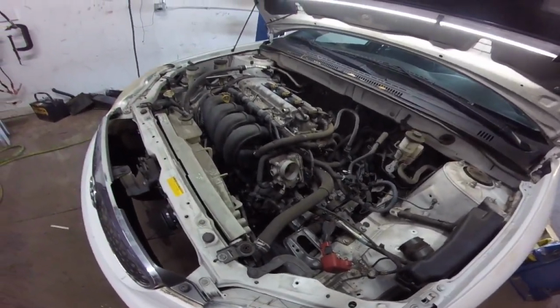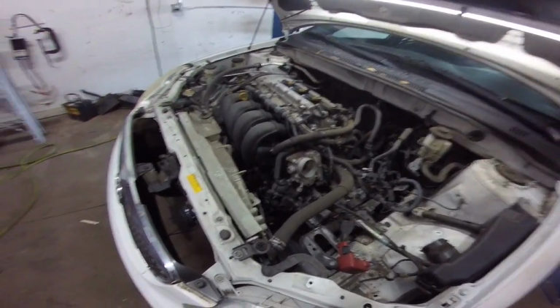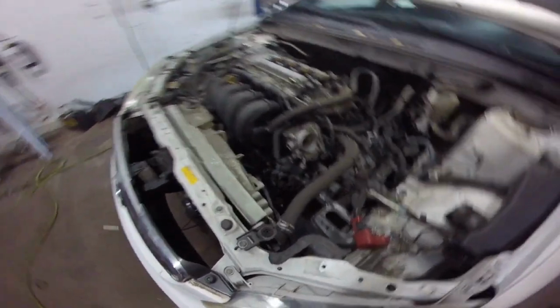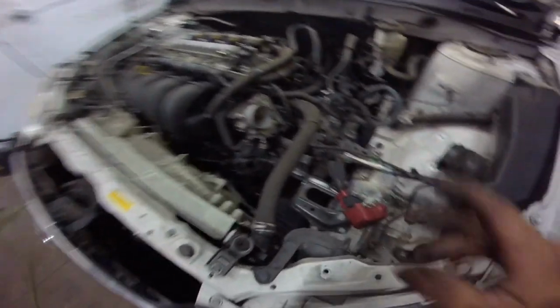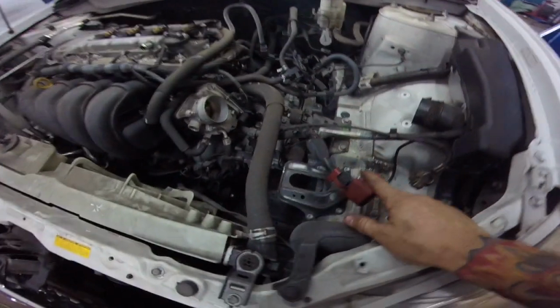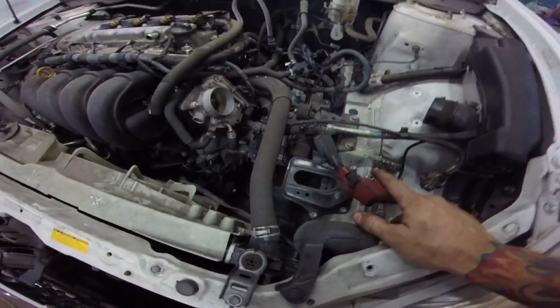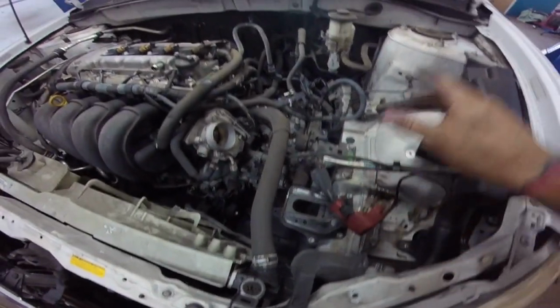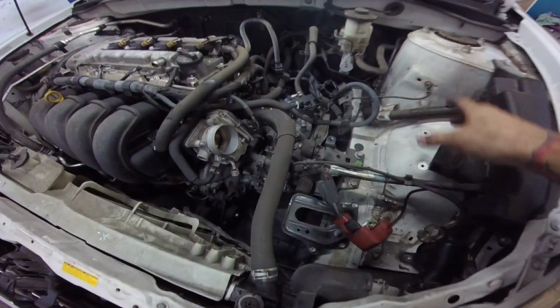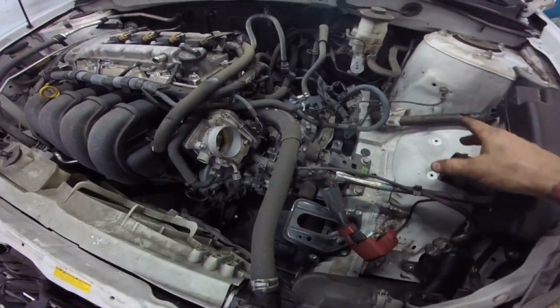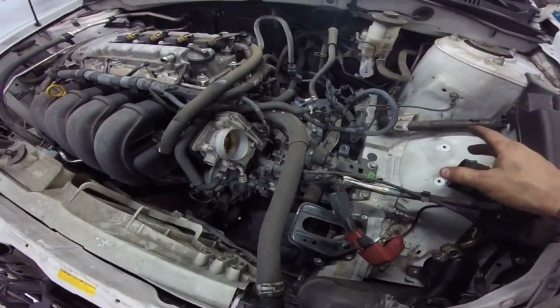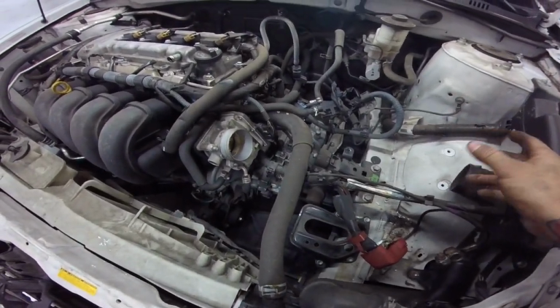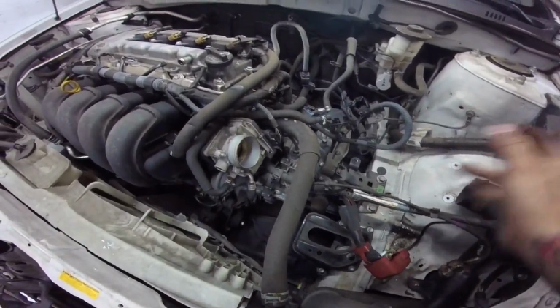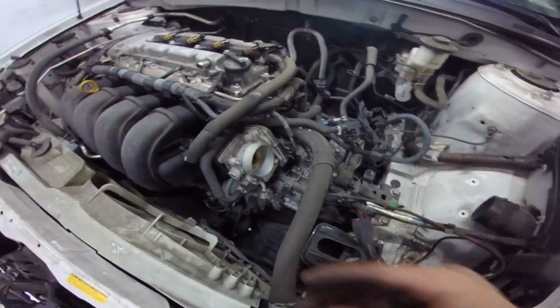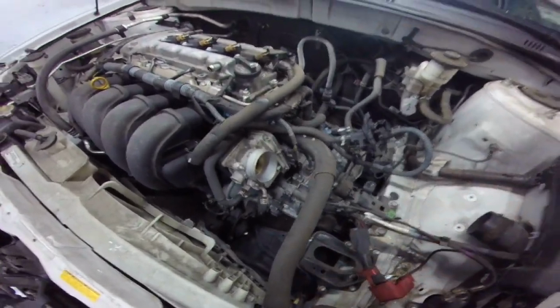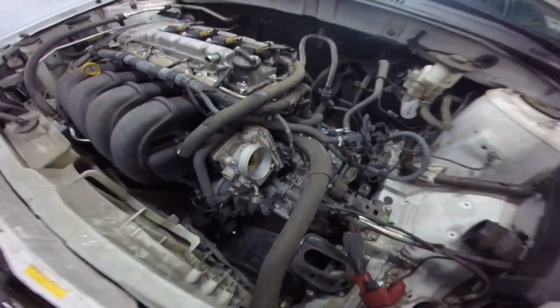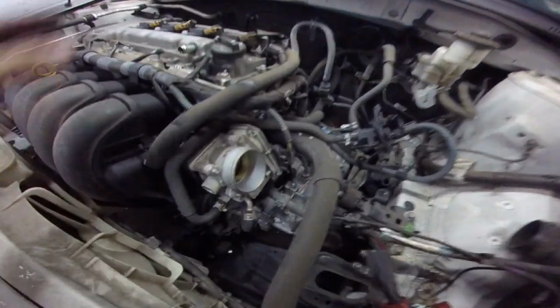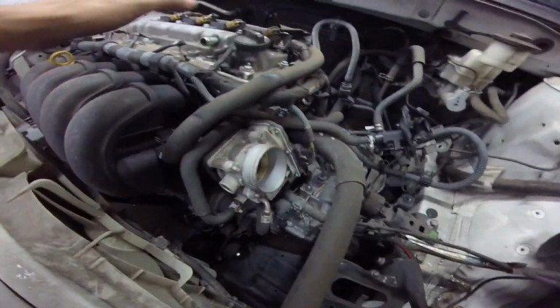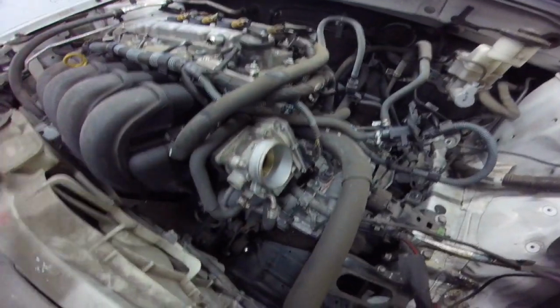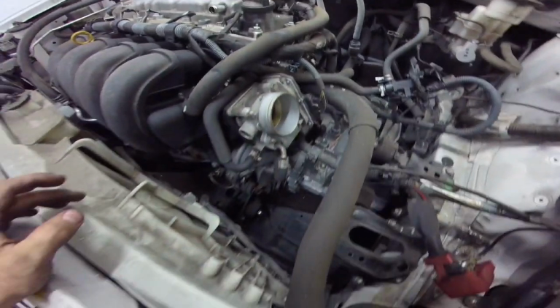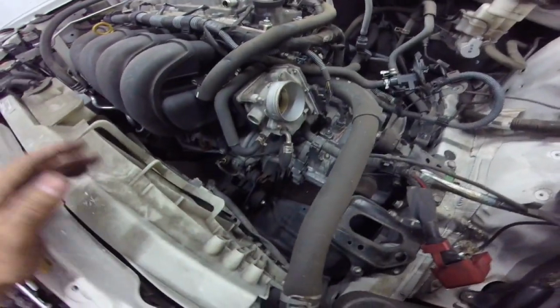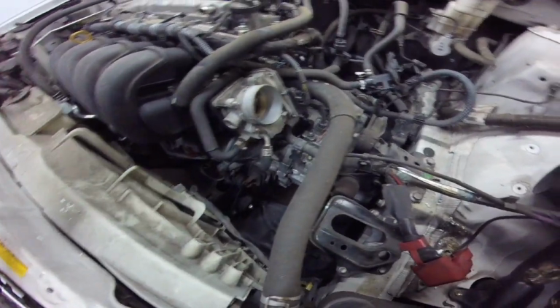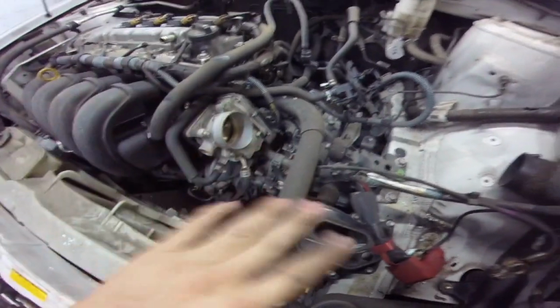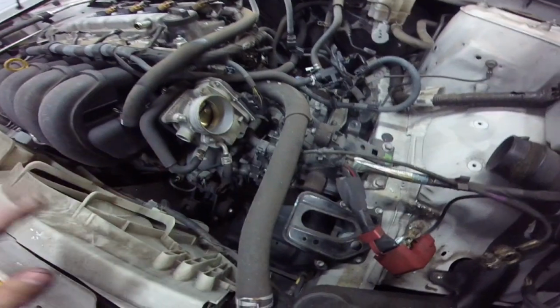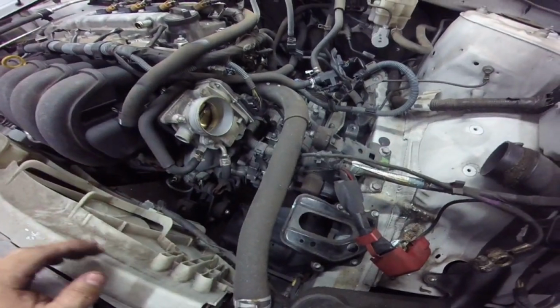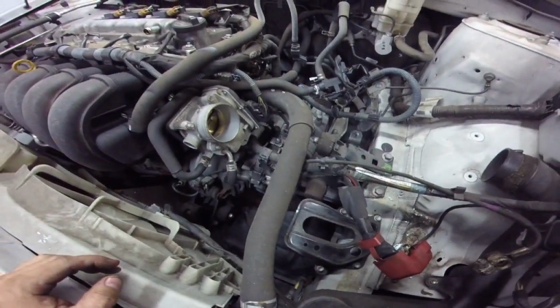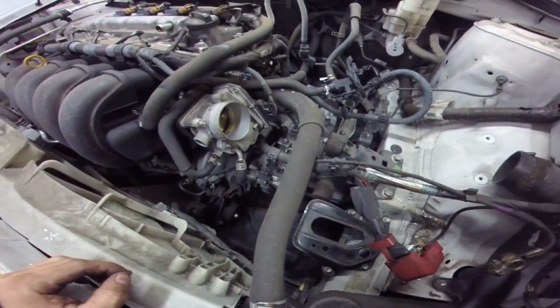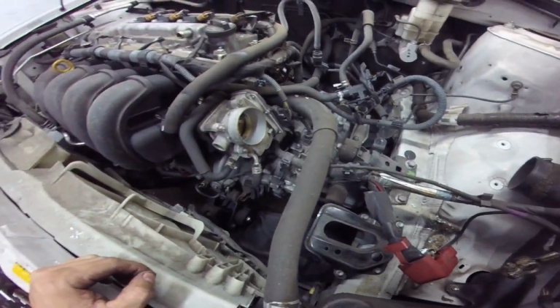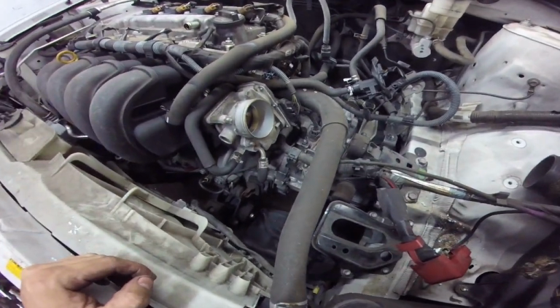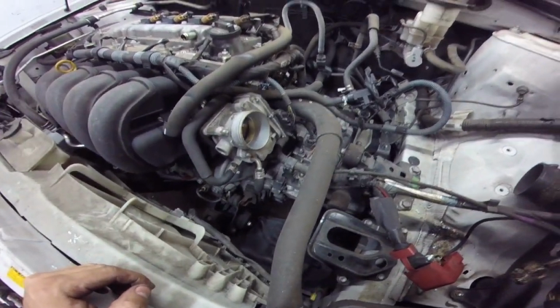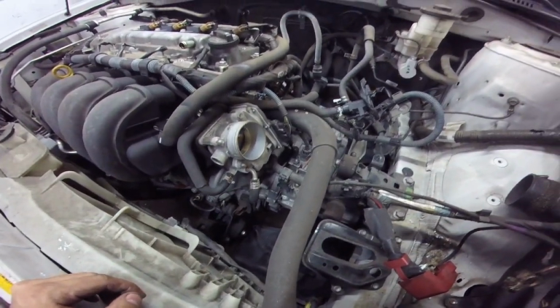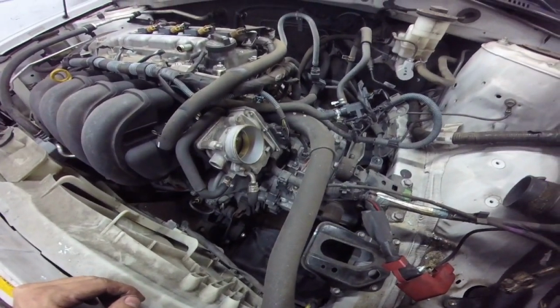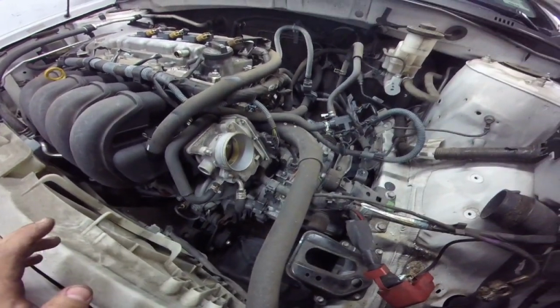I've already taken the battery out, airbox out, air filter housing, and the cover. So far, just to get this far, I've only needed a 10mm socket.